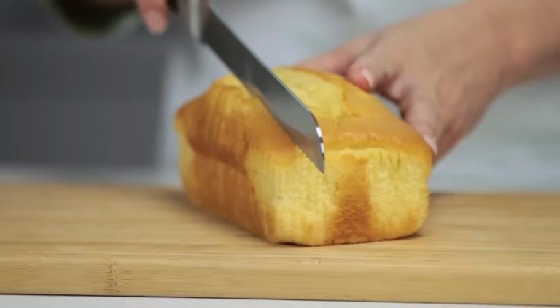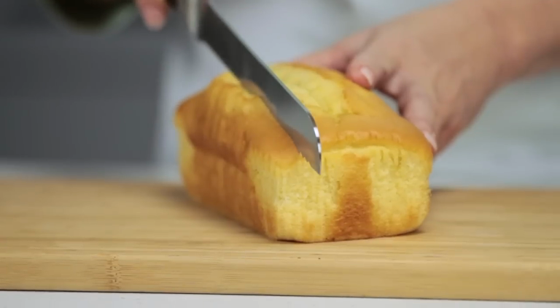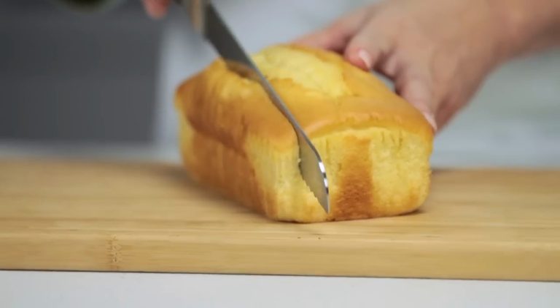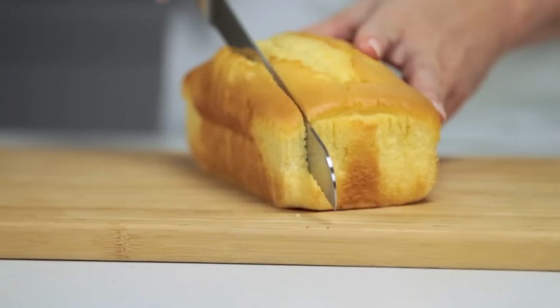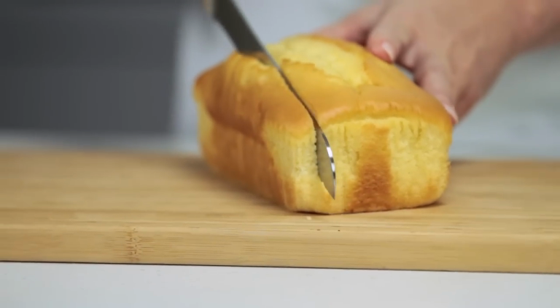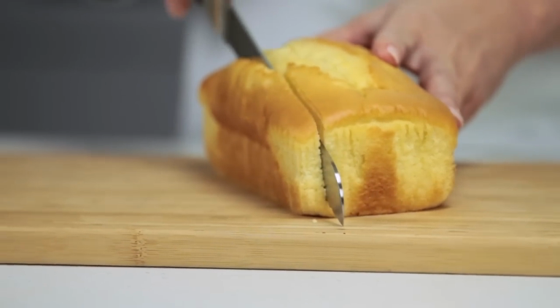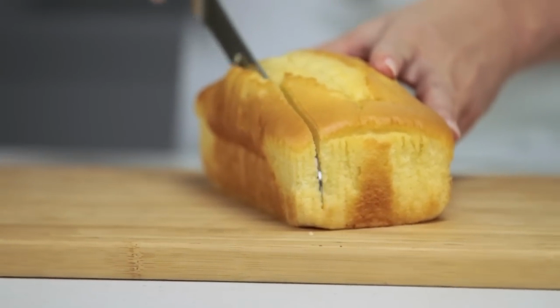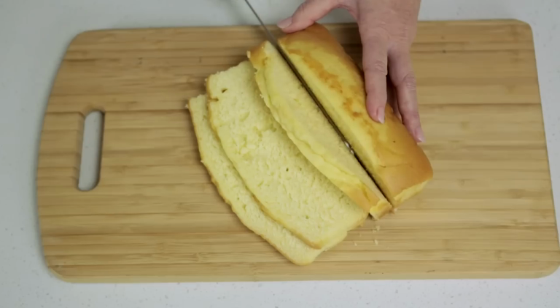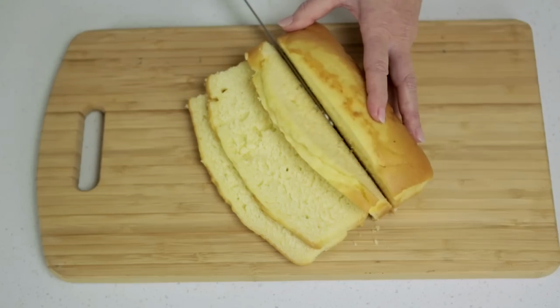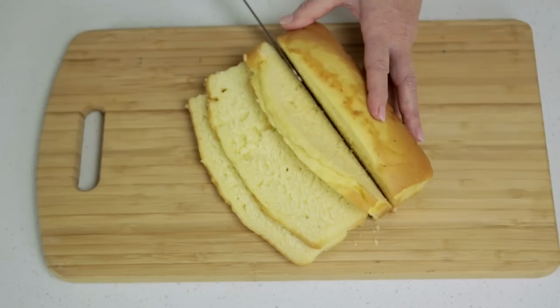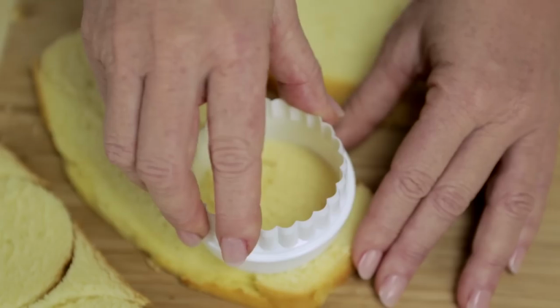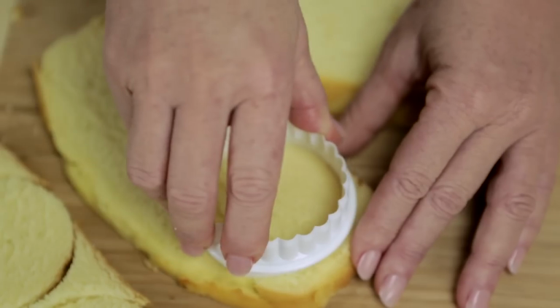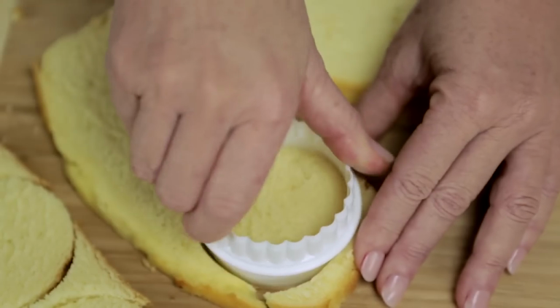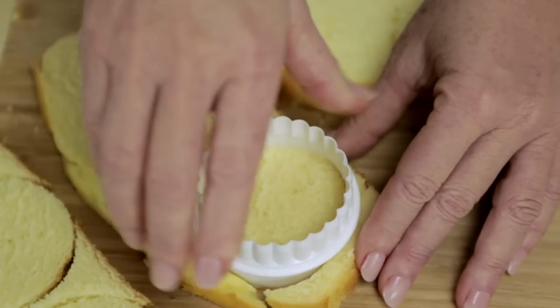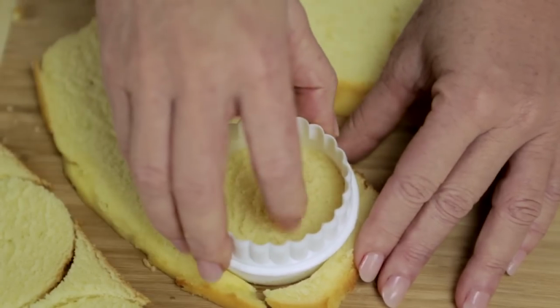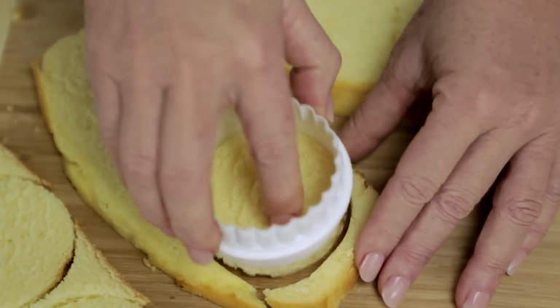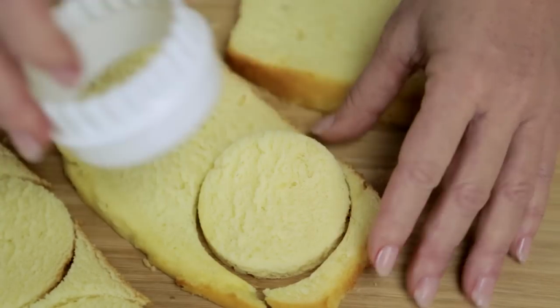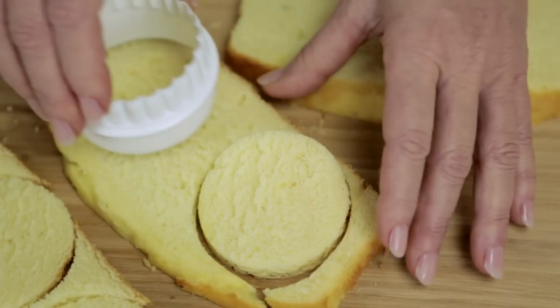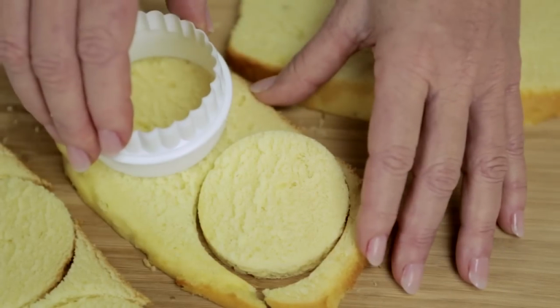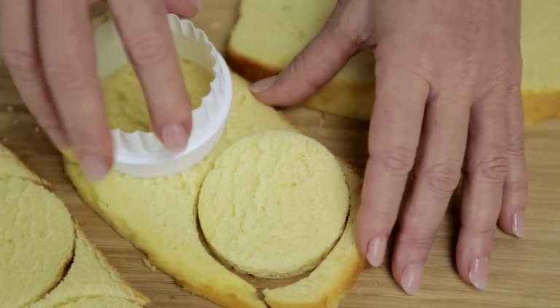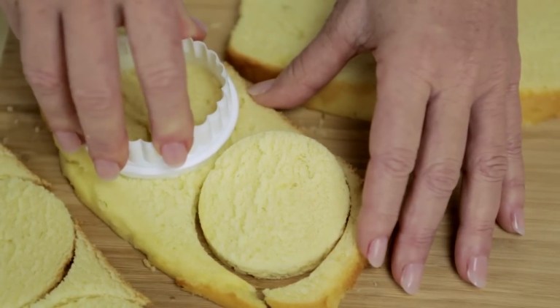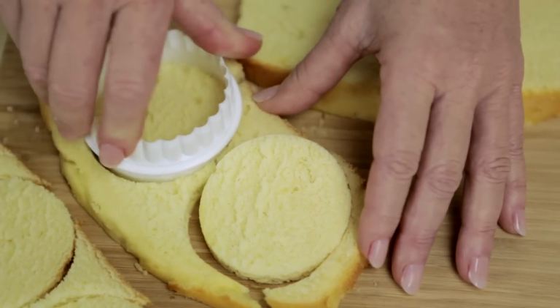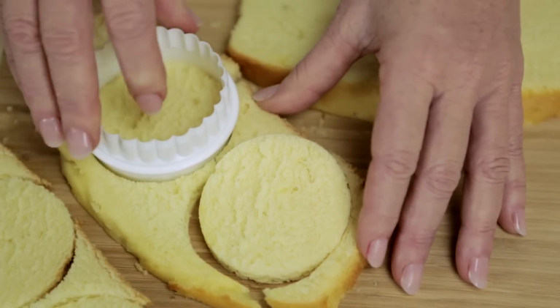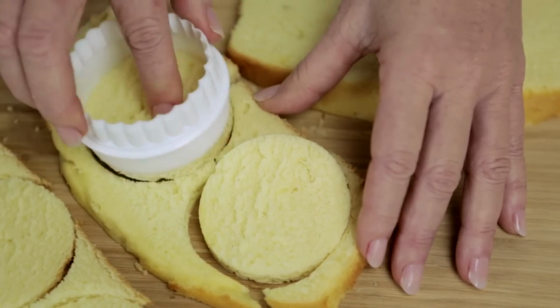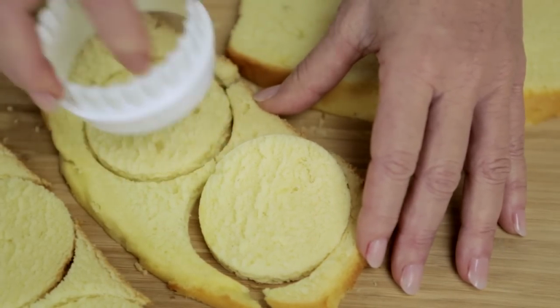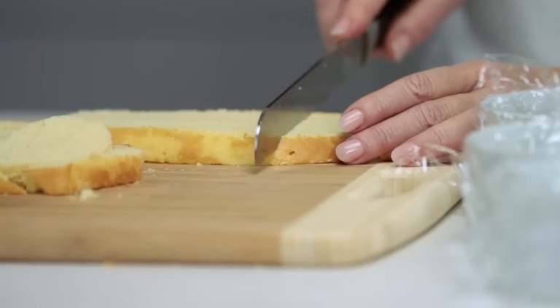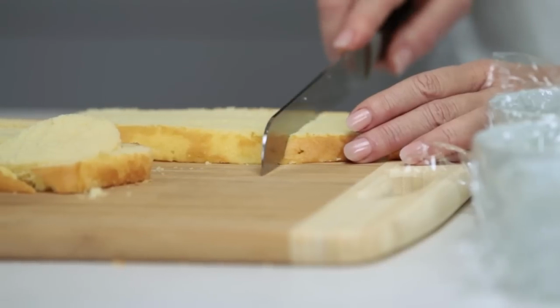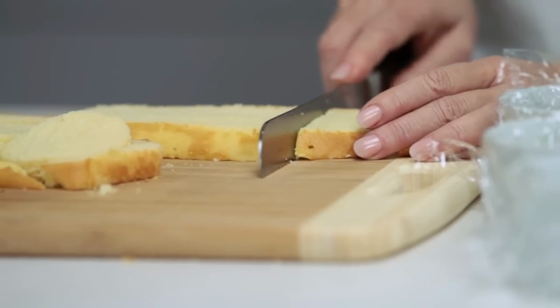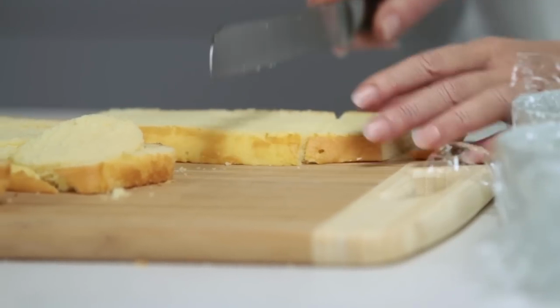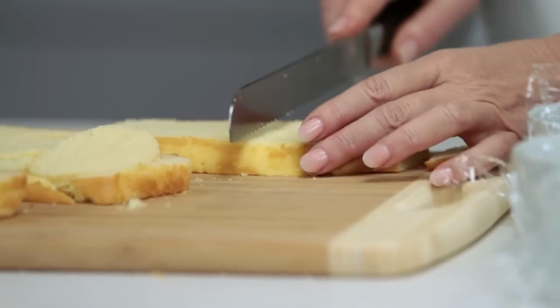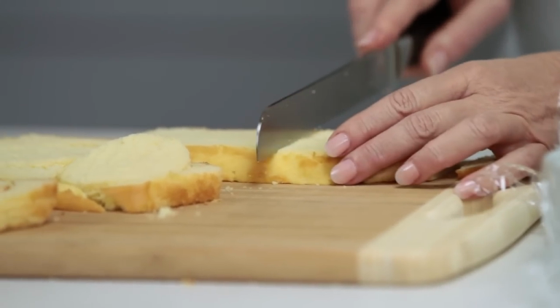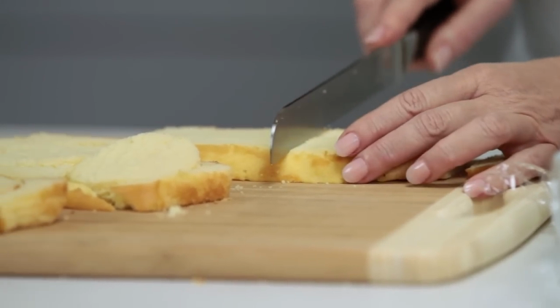Slice a Woolworths fresh butter cake into one centimetre thick slices. Cut four rounds for the base of each ramekin, four rounds for the top, and even-size rectangles to line the sides.